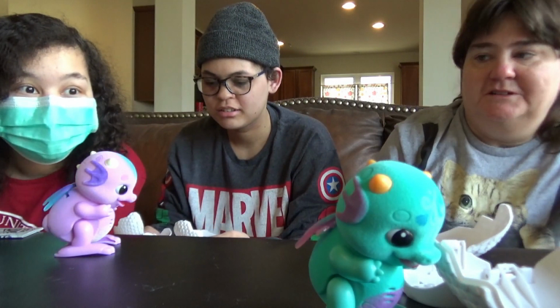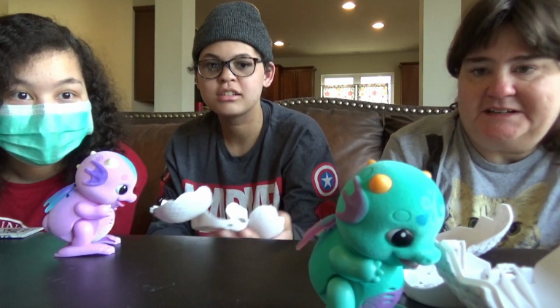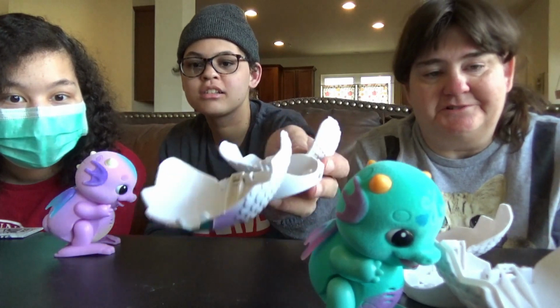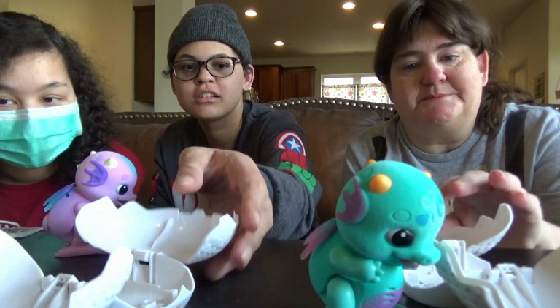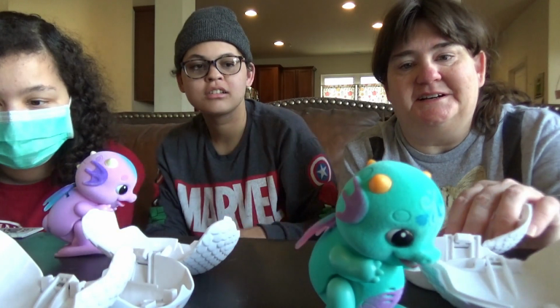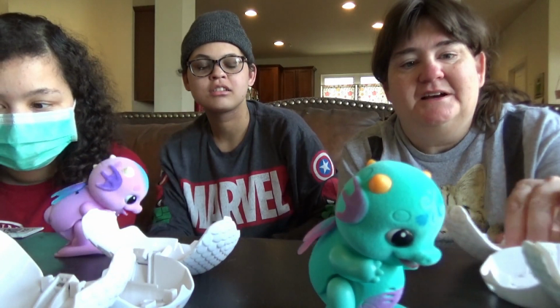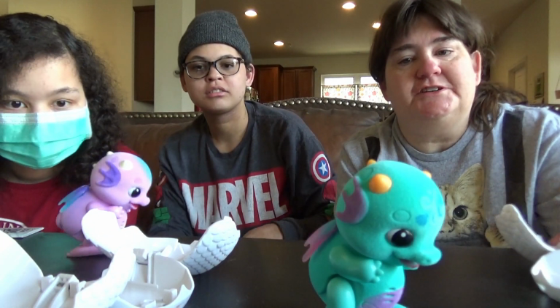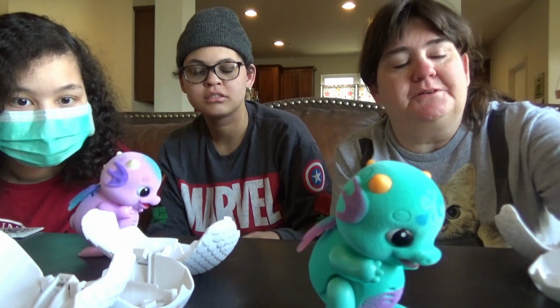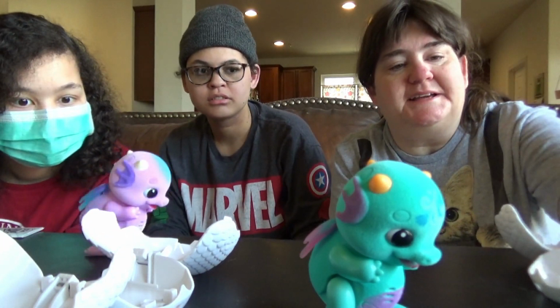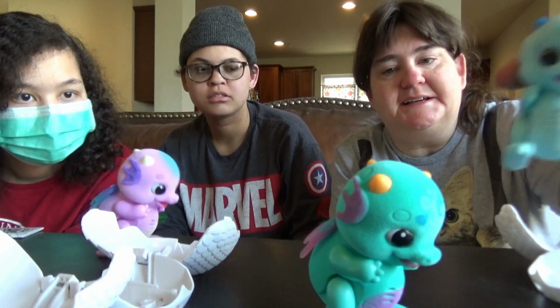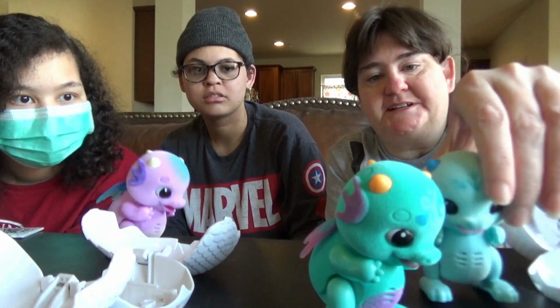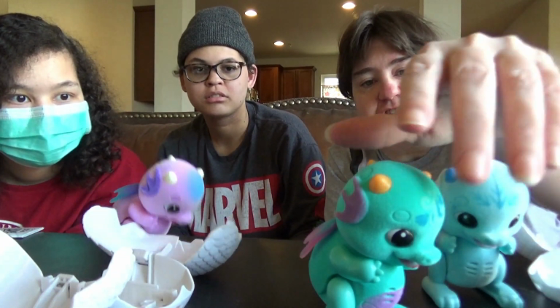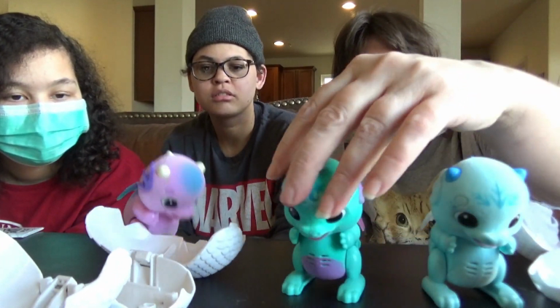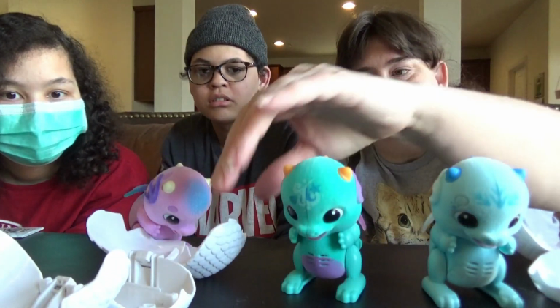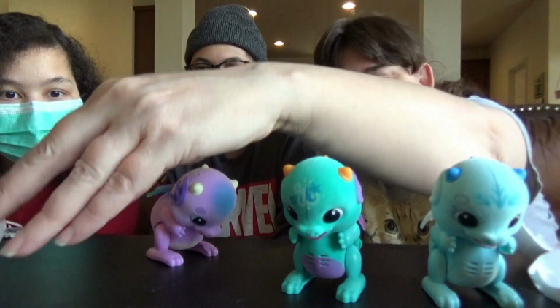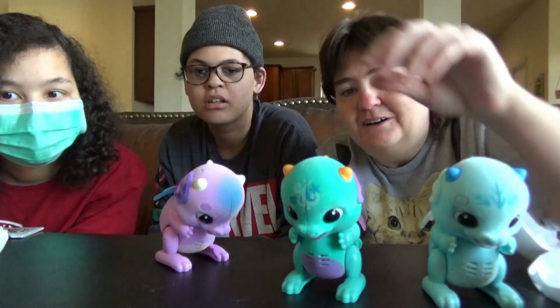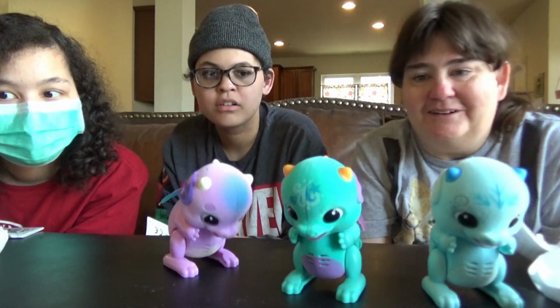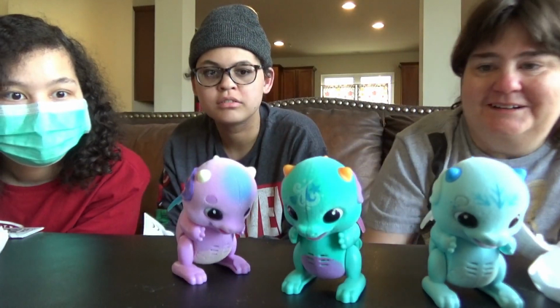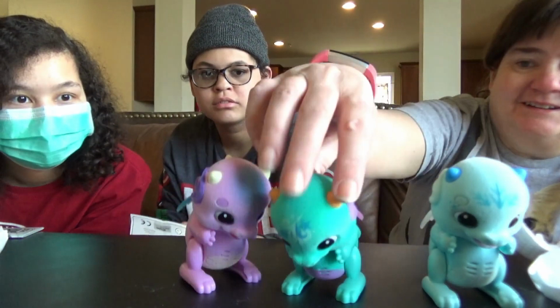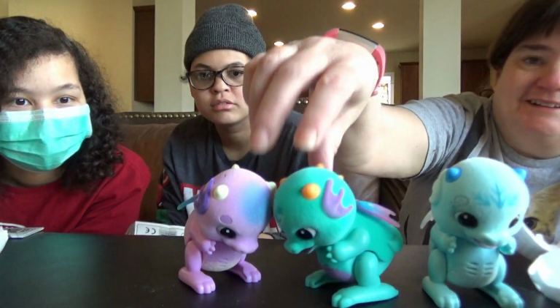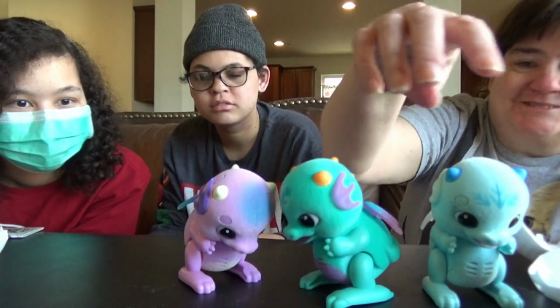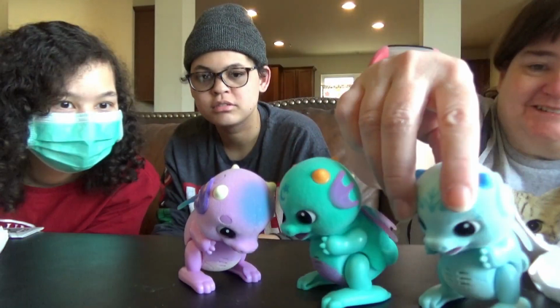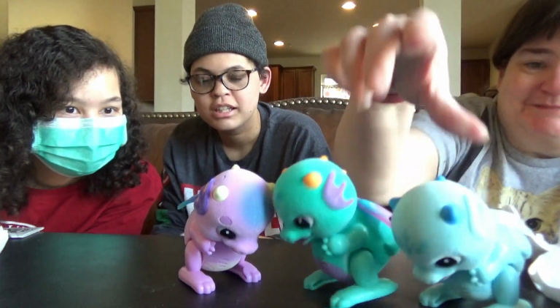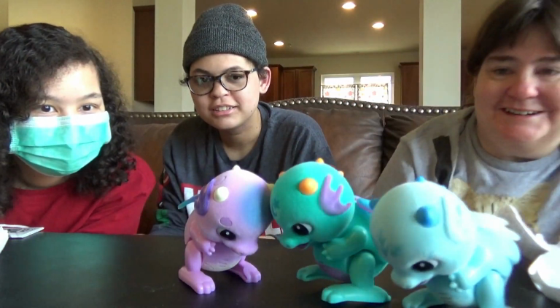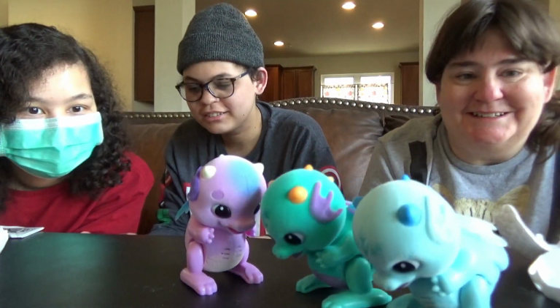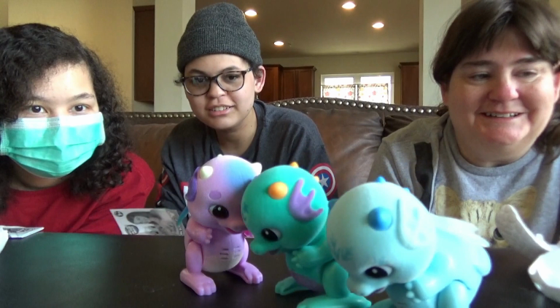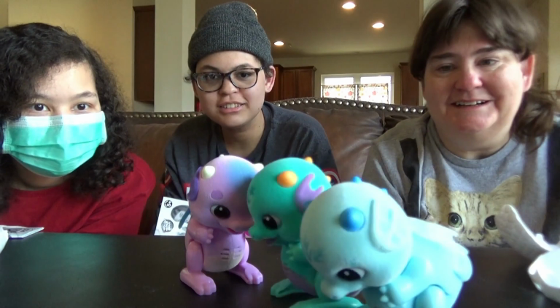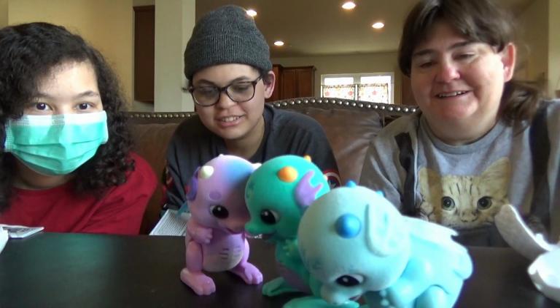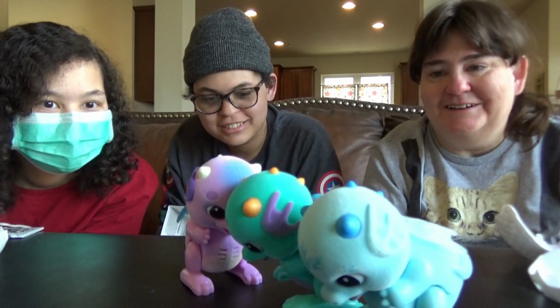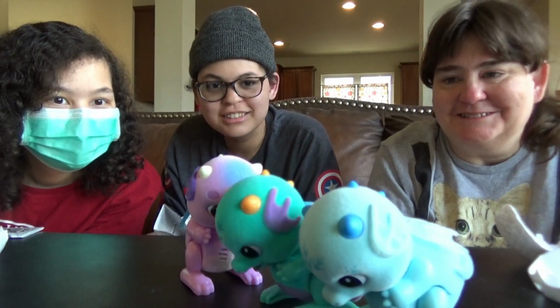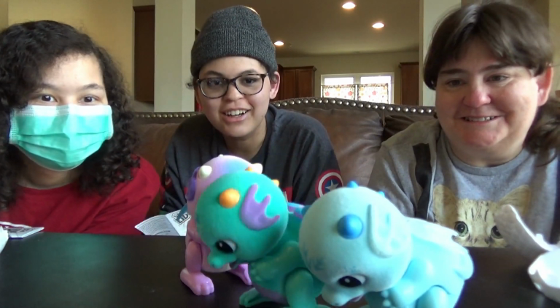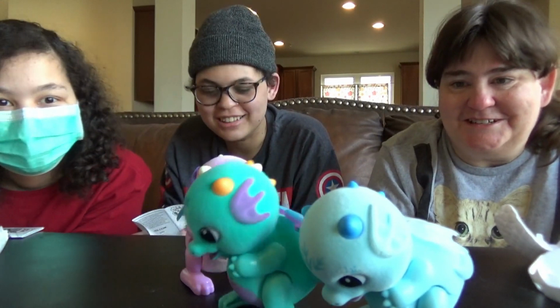It took mine a while to get up. I didn't order these at the same time. You can put them back in the egg and they're supposed to hatch again. It took mine a while though — it's so cute. Look, they're coming together.